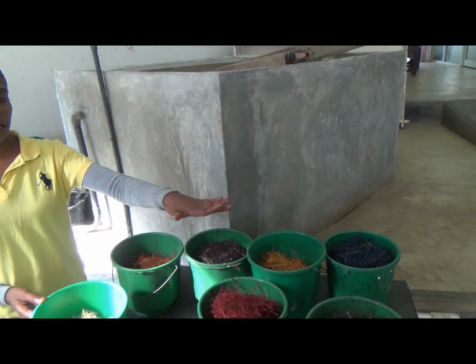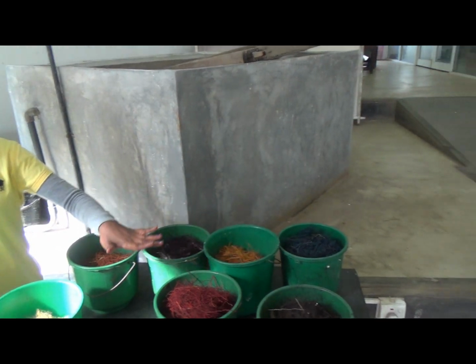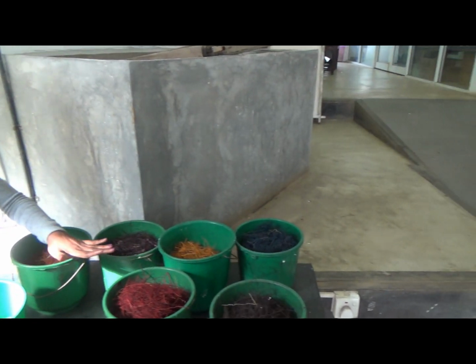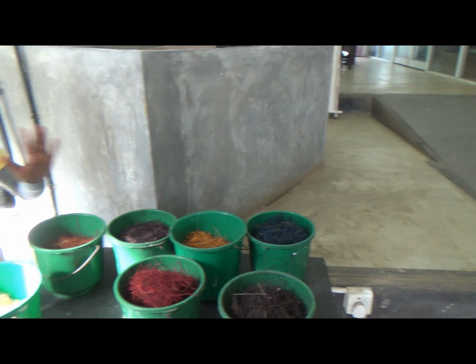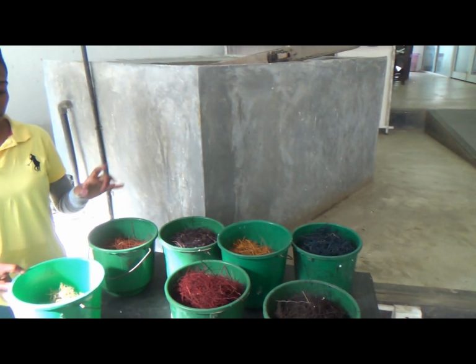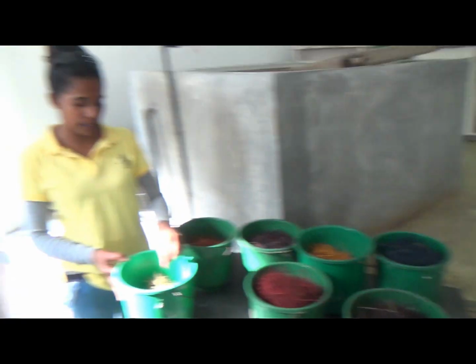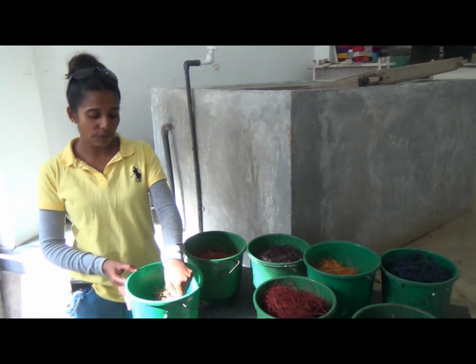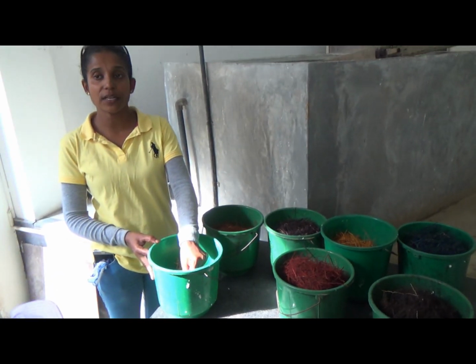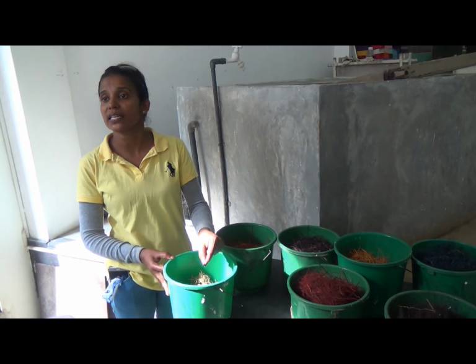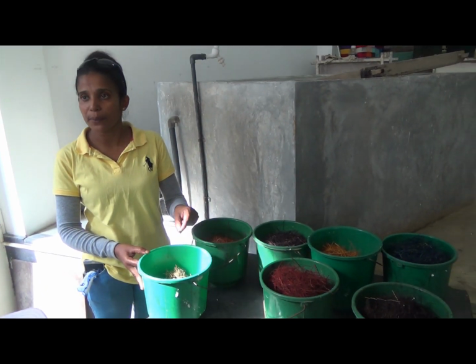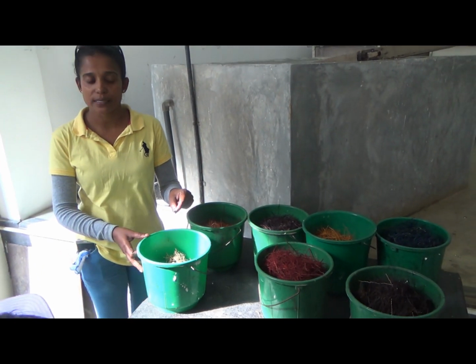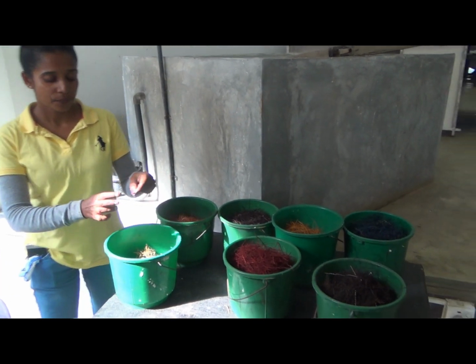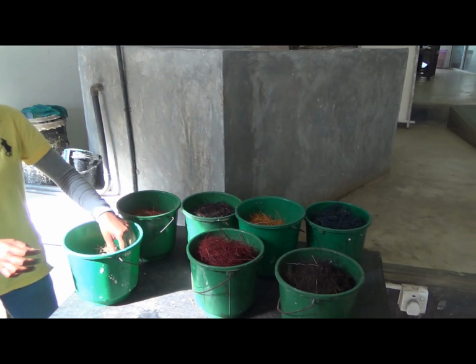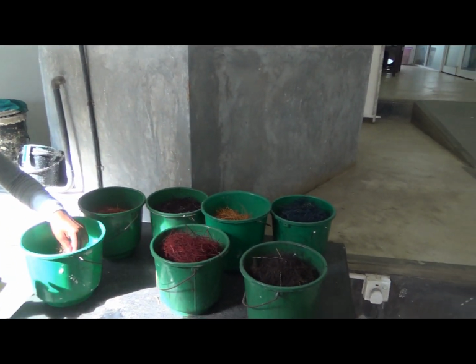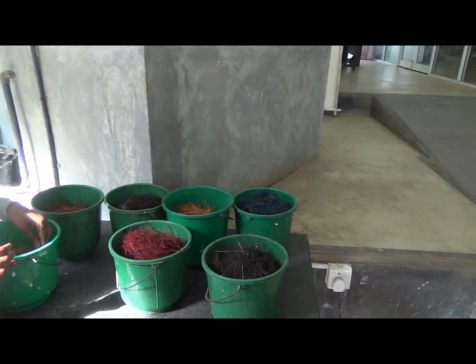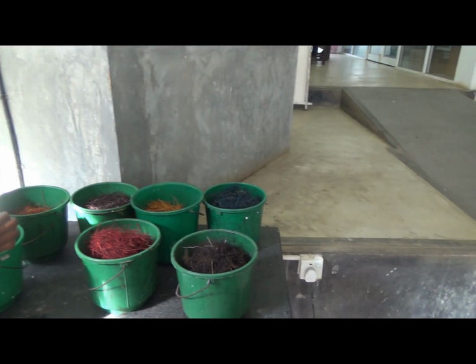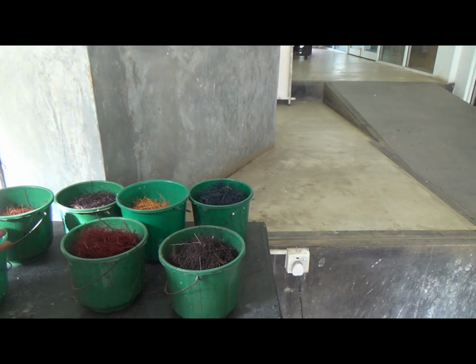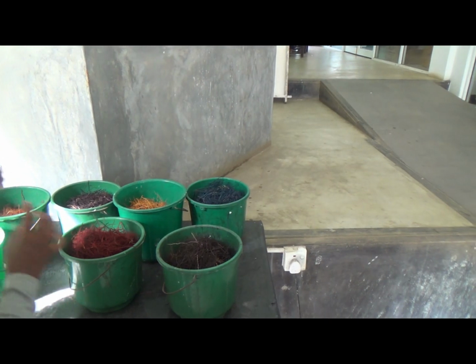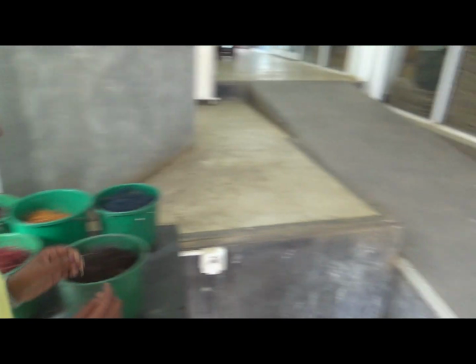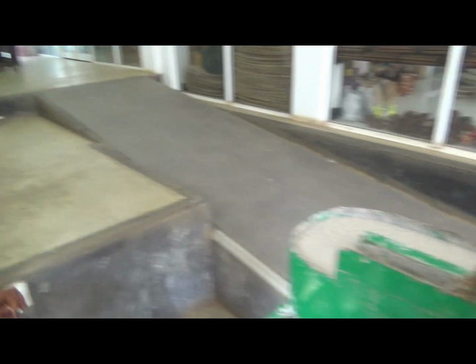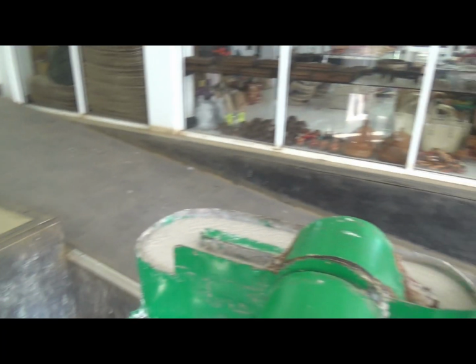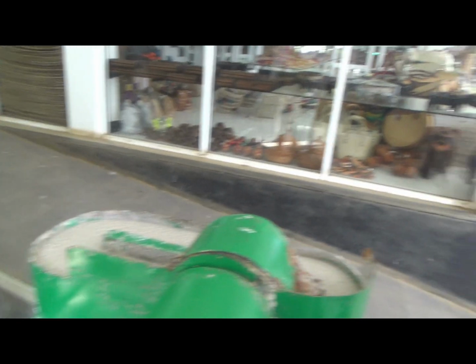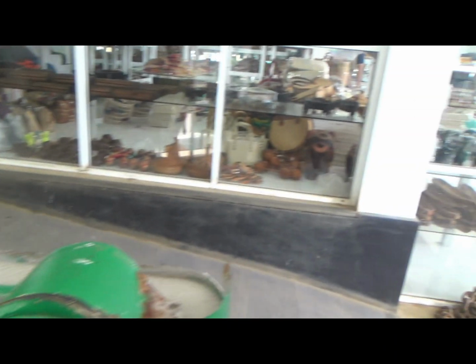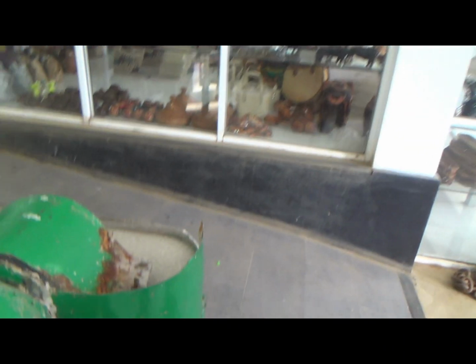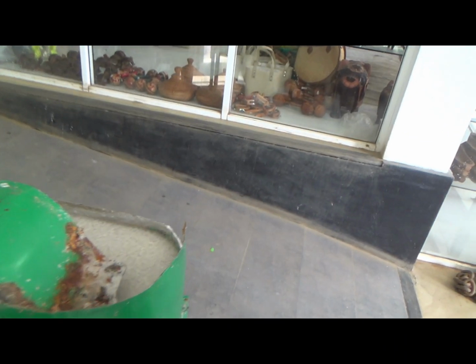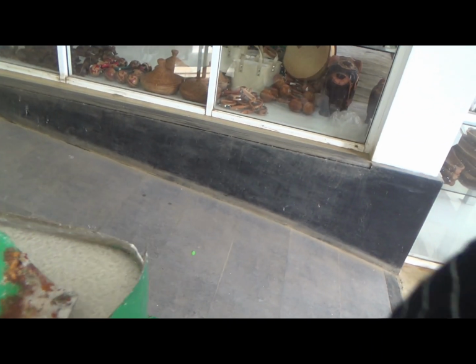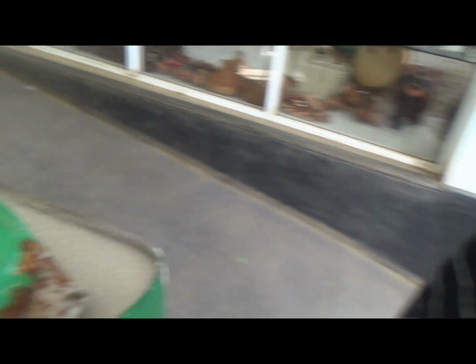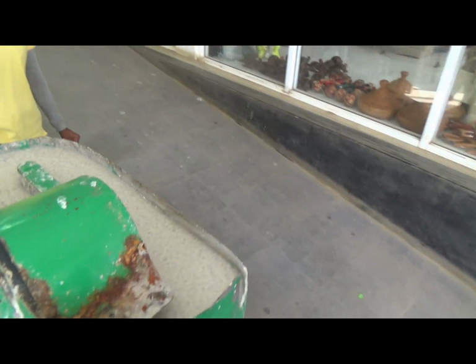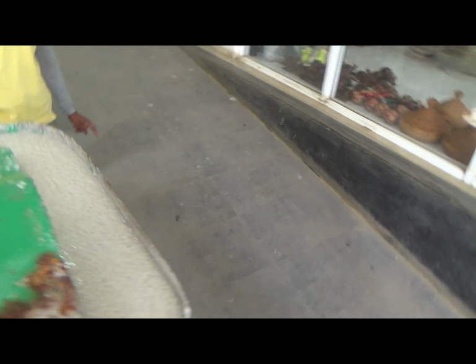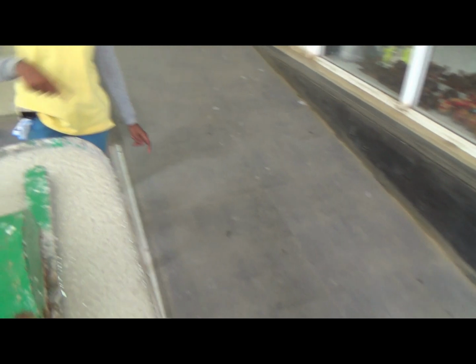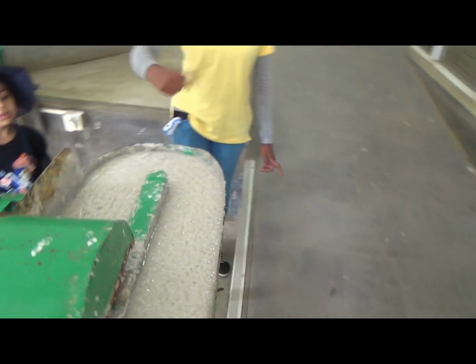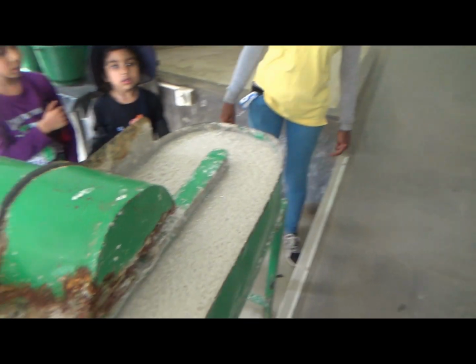We add color — different colors — to make different colored papers. The fiber is put in this machine with water and blended.